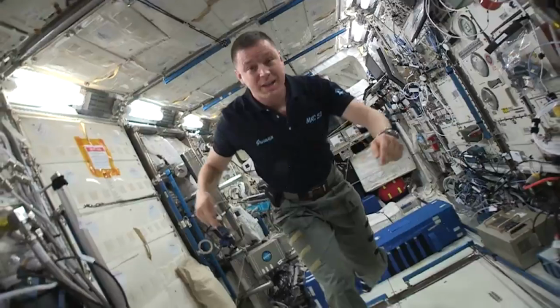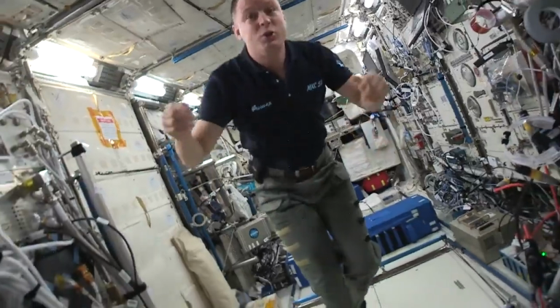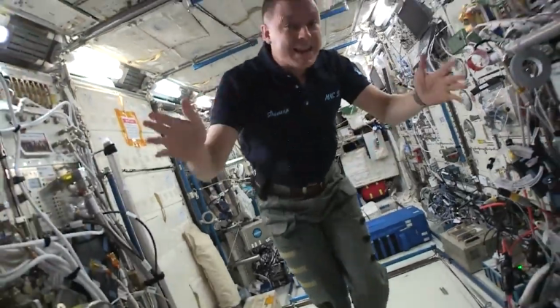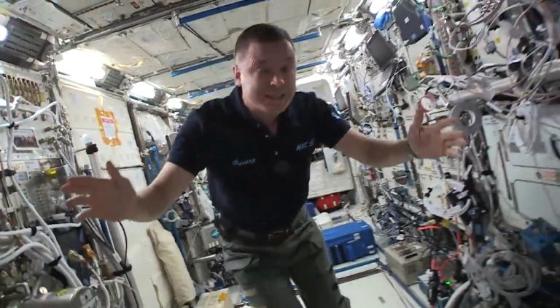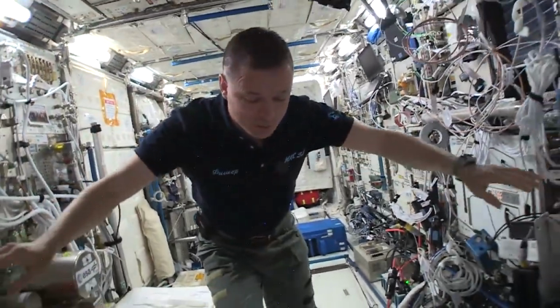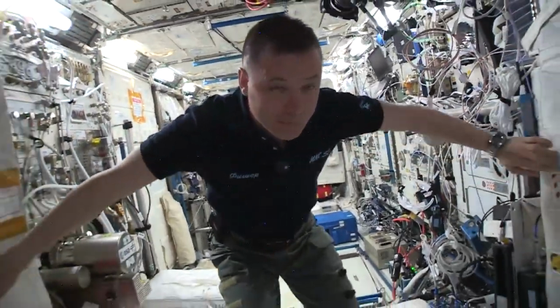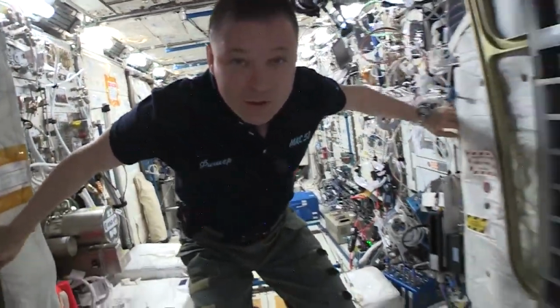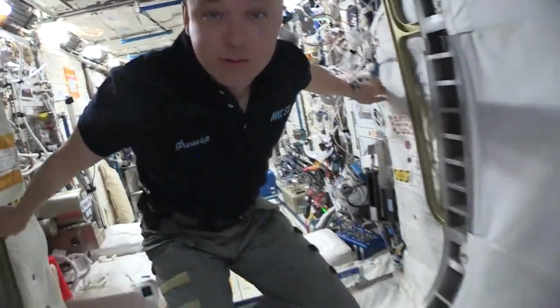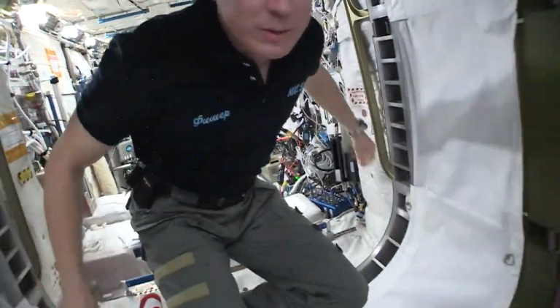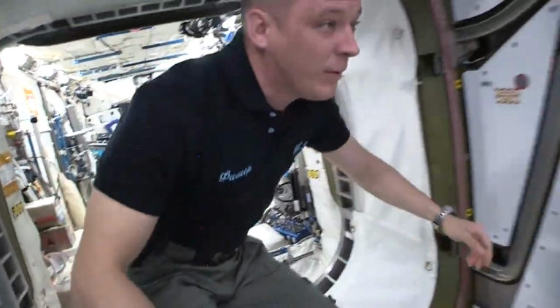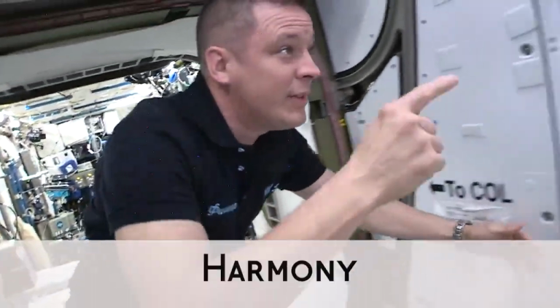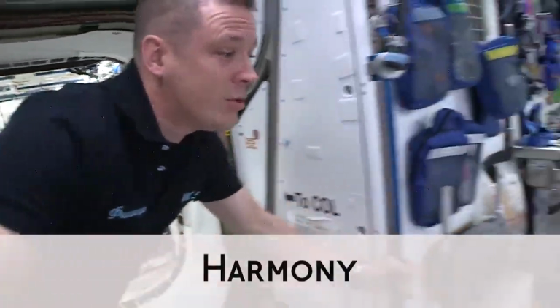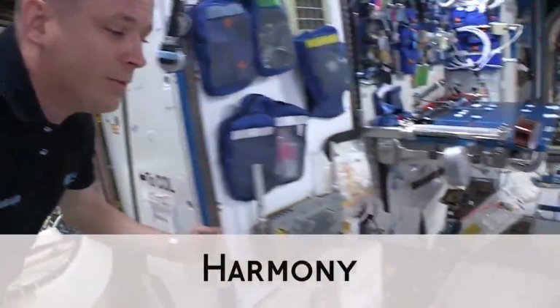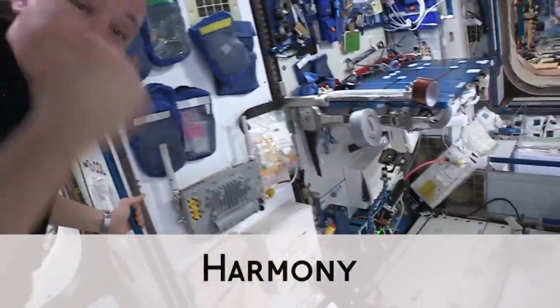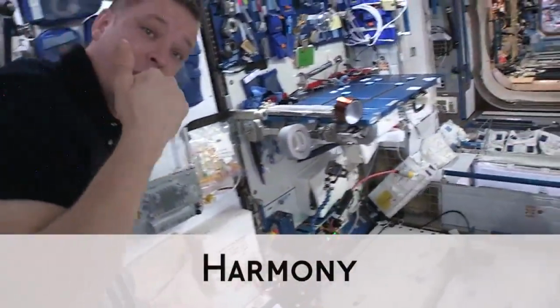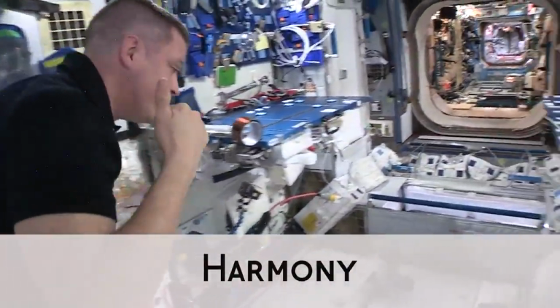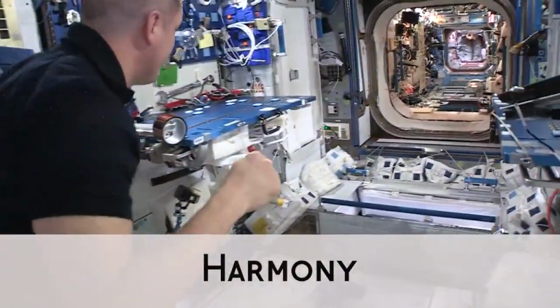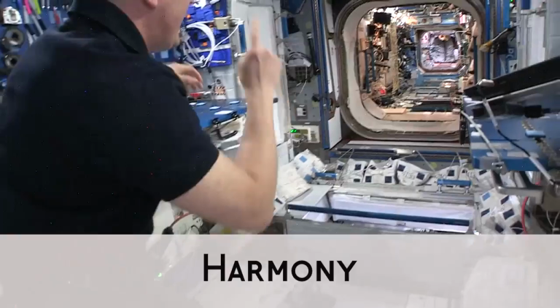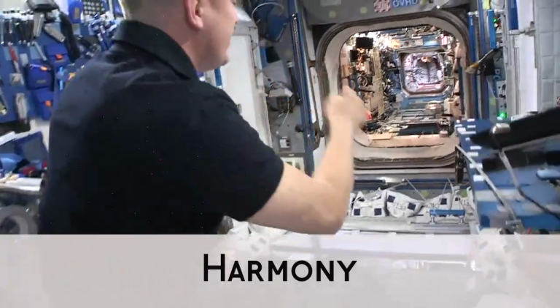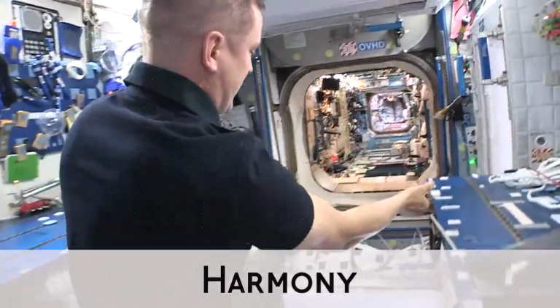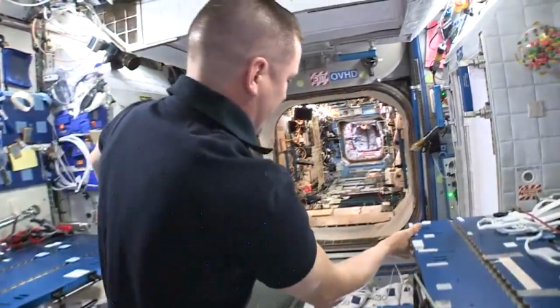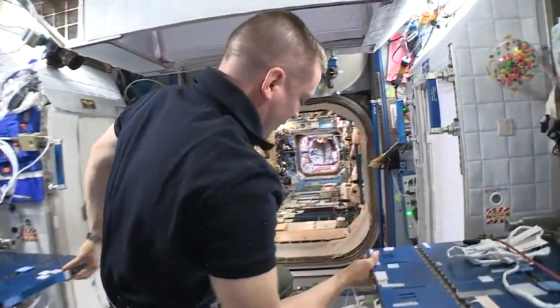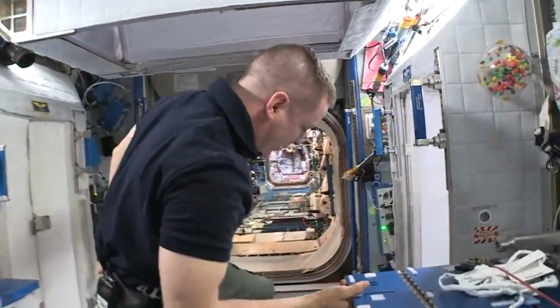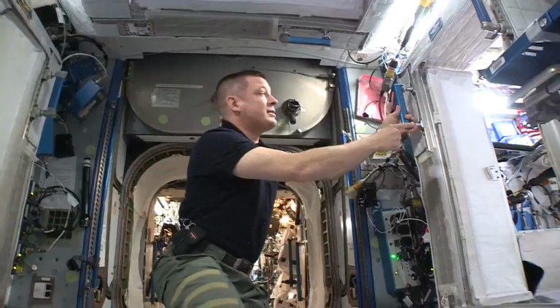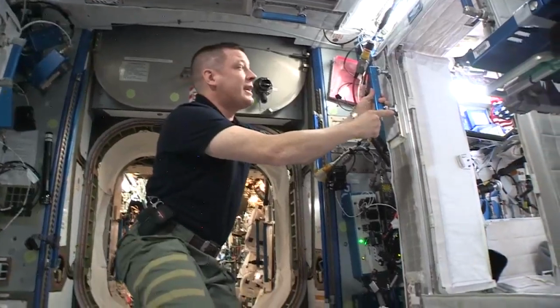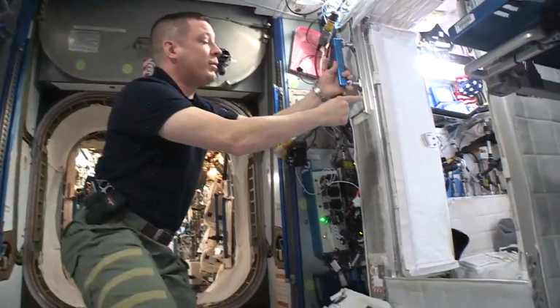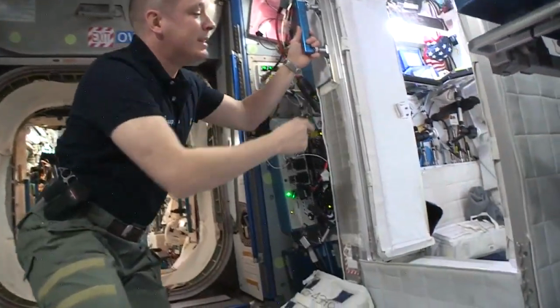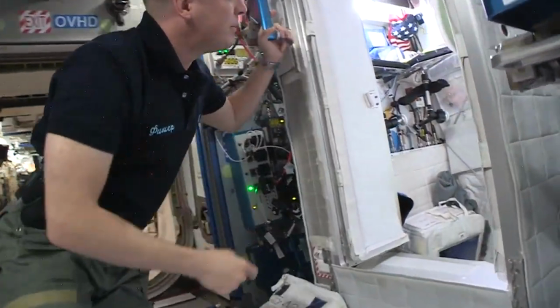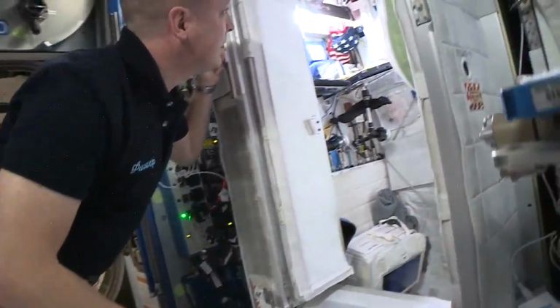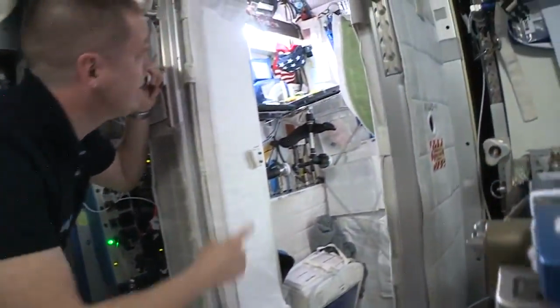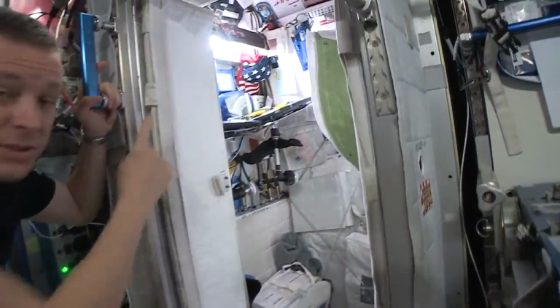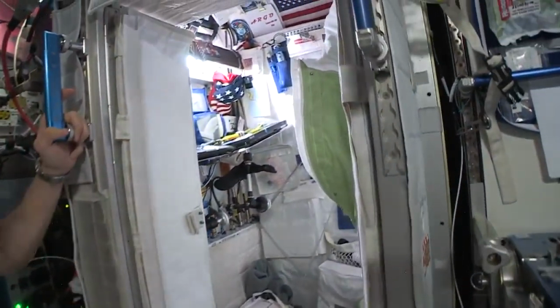Let's check out the United States Laboratory, but first we'll see where we sleep. This is Node 2 — we watch our movies here and we sleep here. This is where I sleep. It's pretty messy, but at least there's a flag.